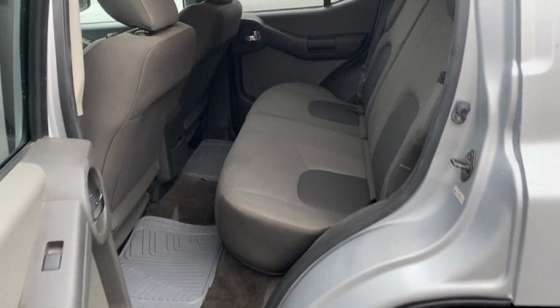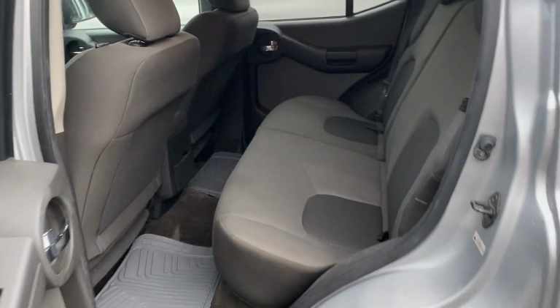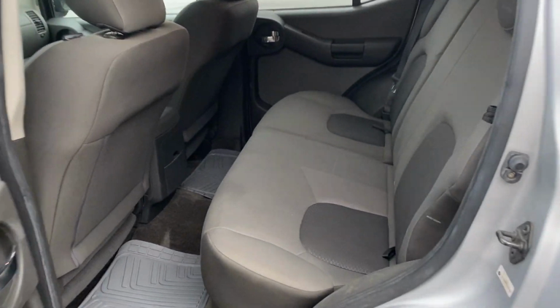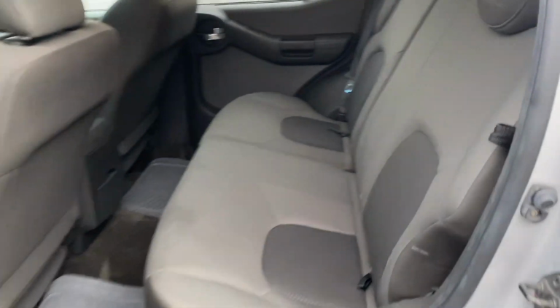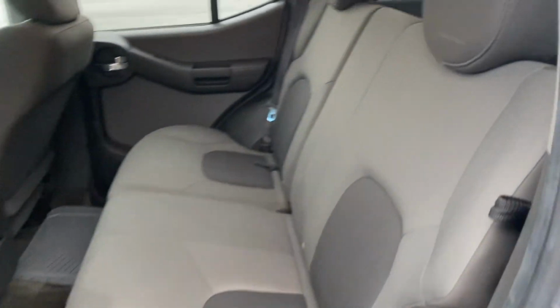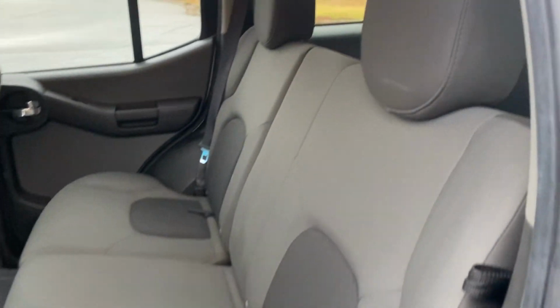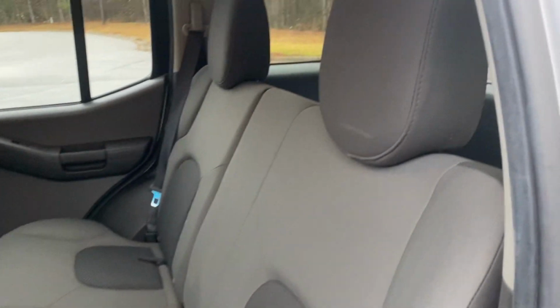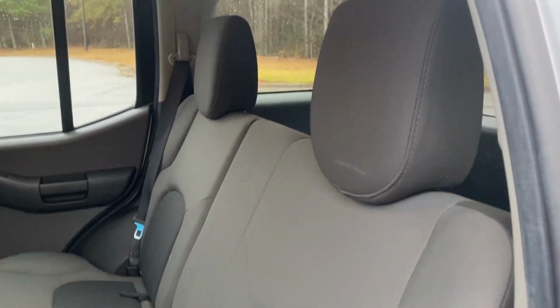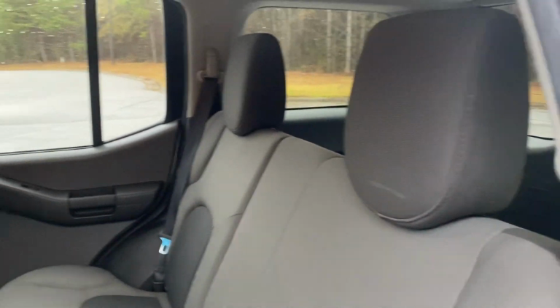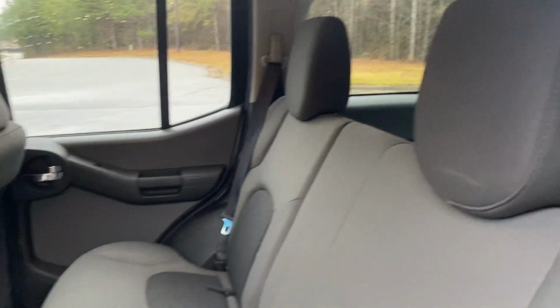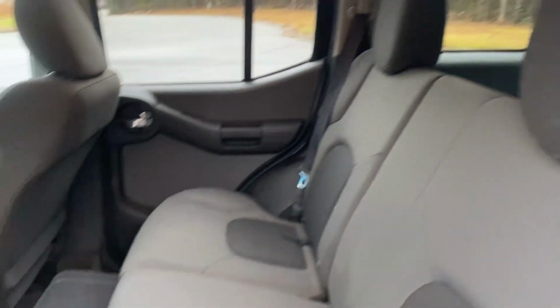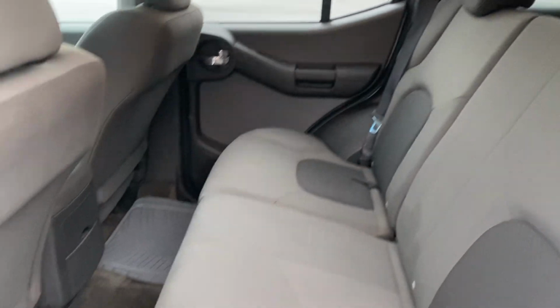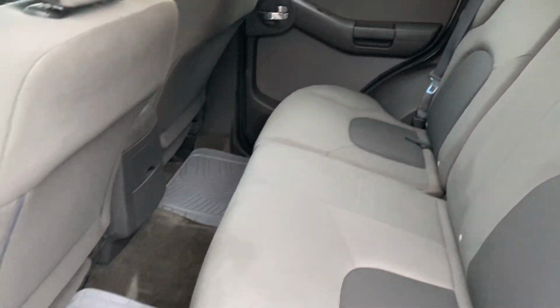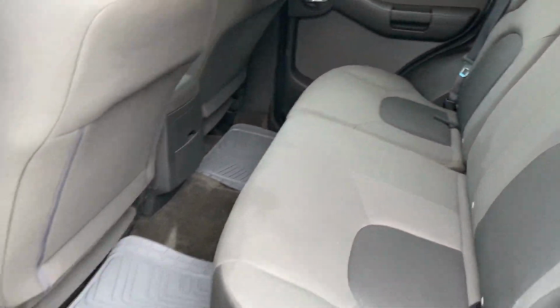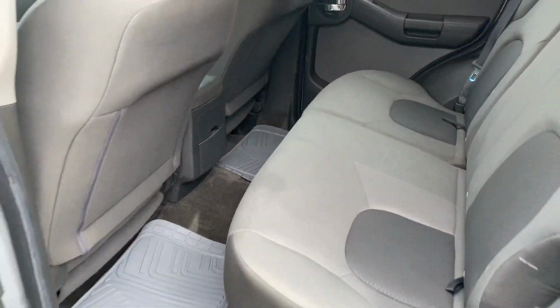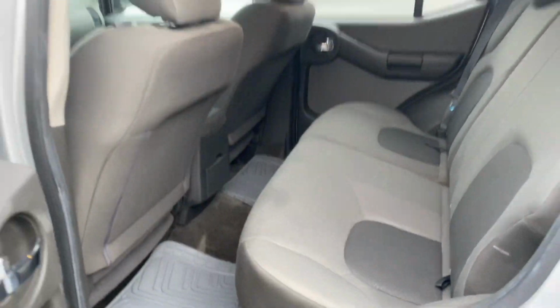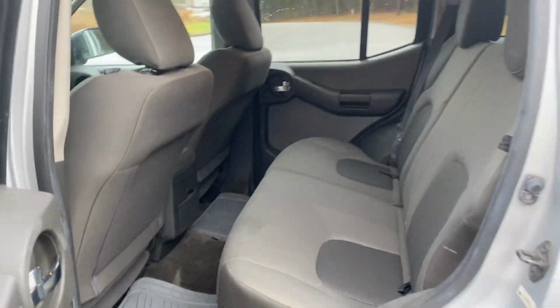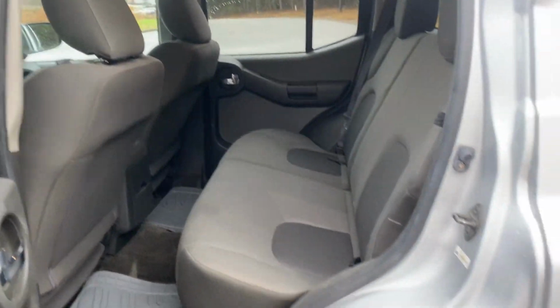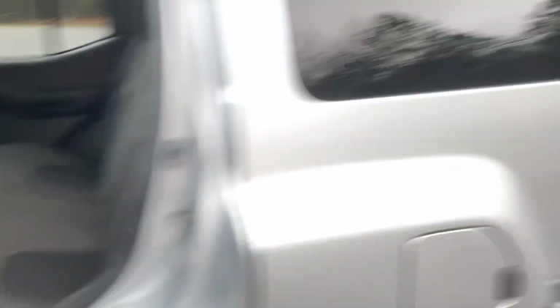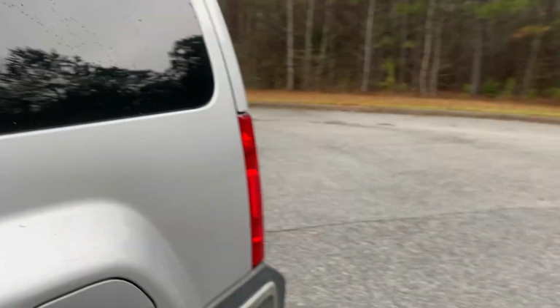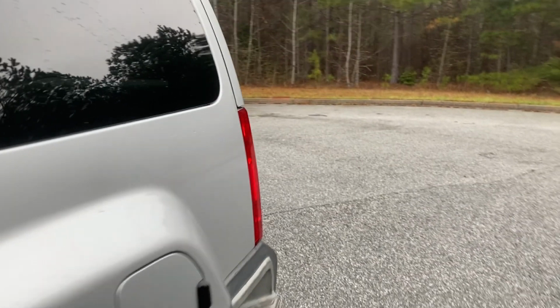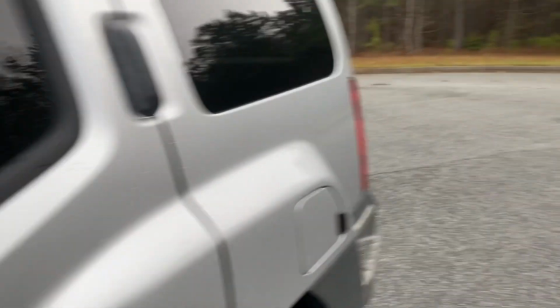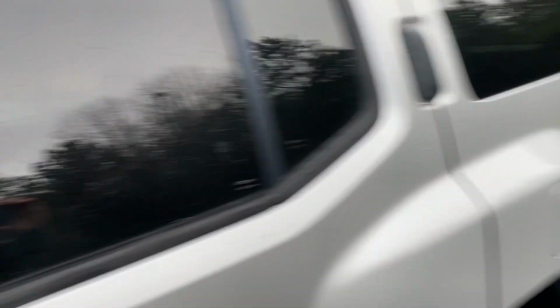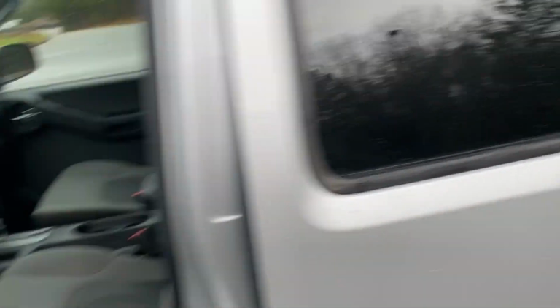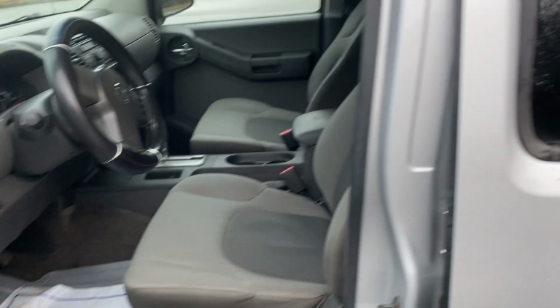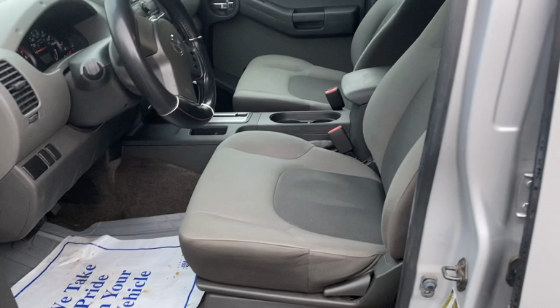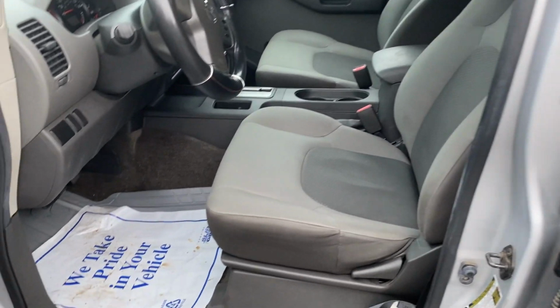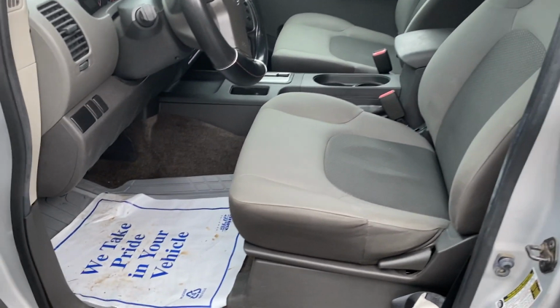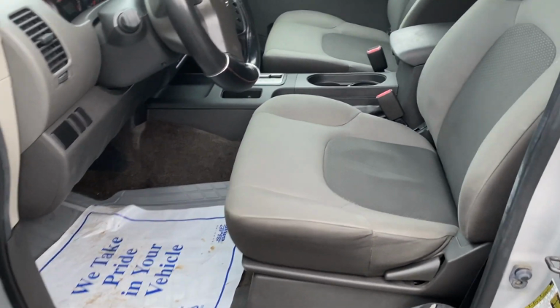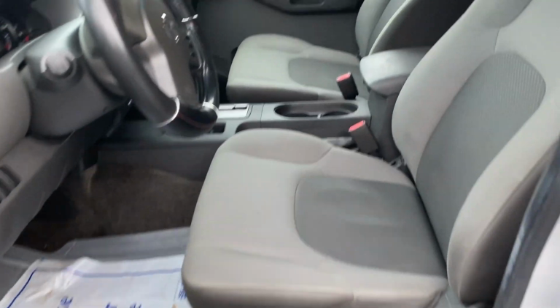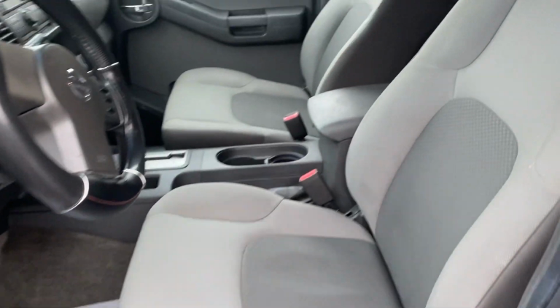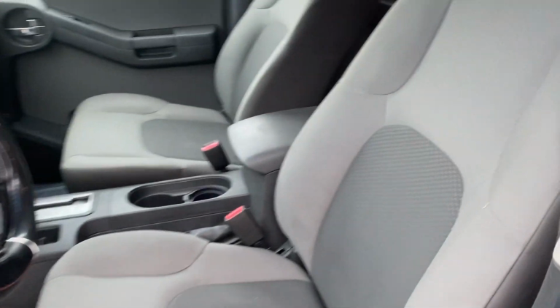As you can see, no rips or tears in the cloth. Same goes for the driver and passenger seats.